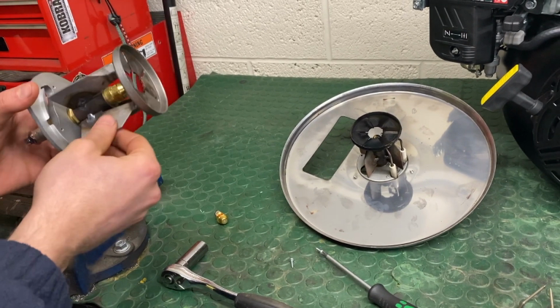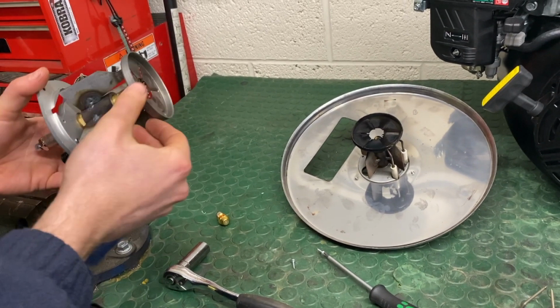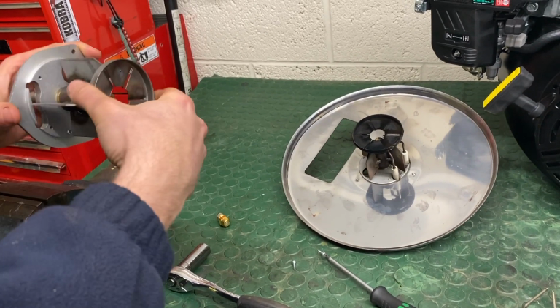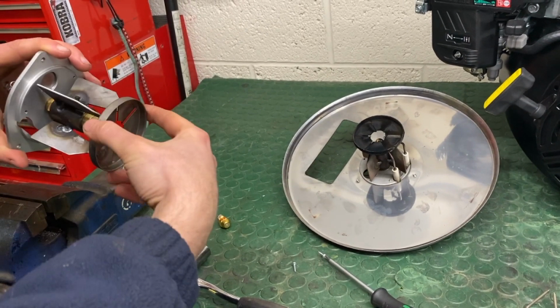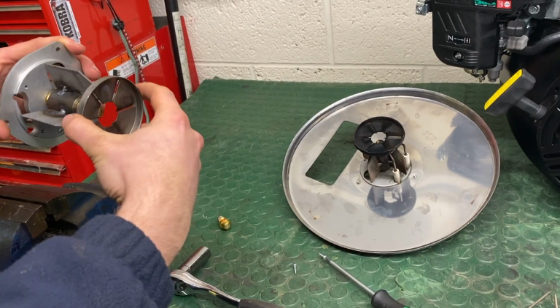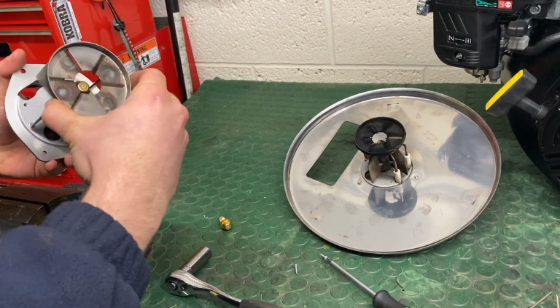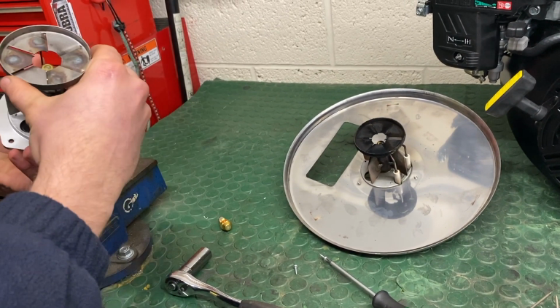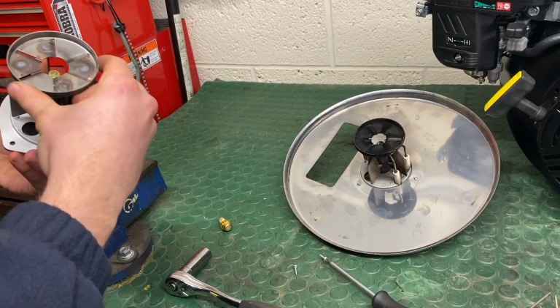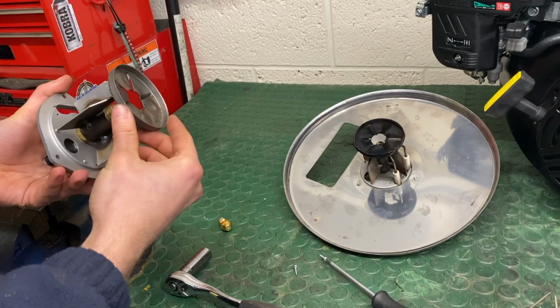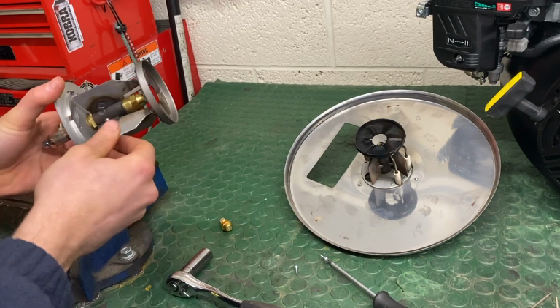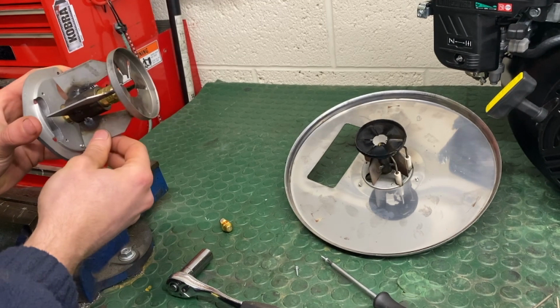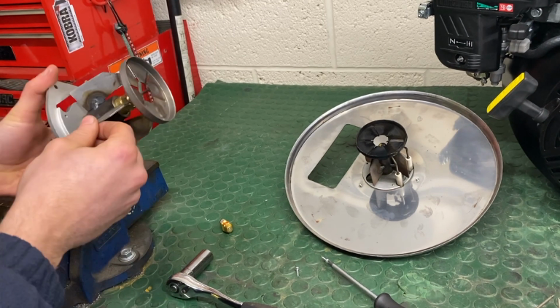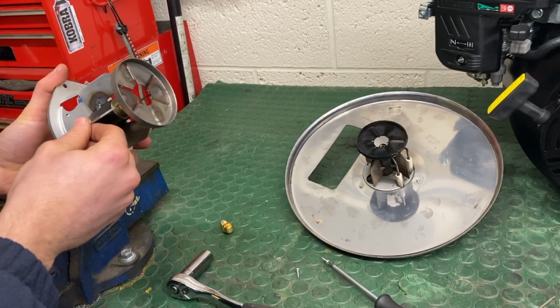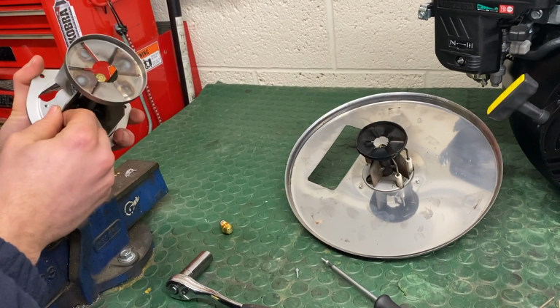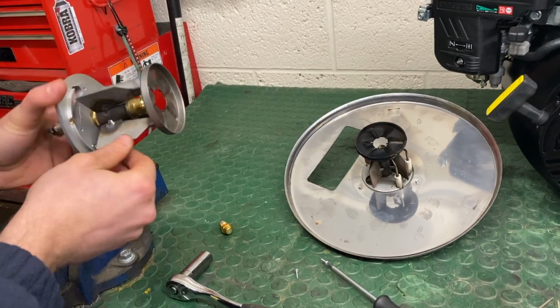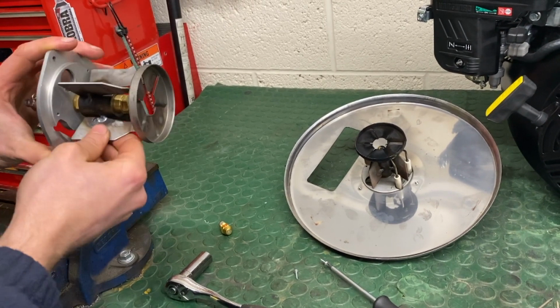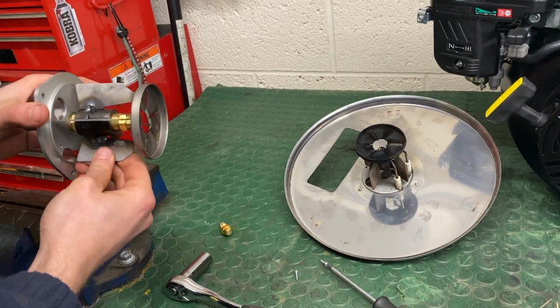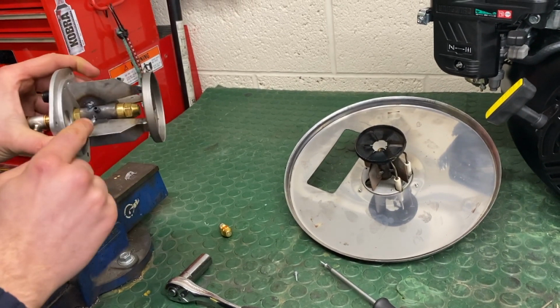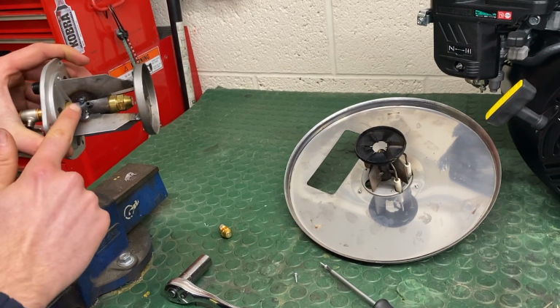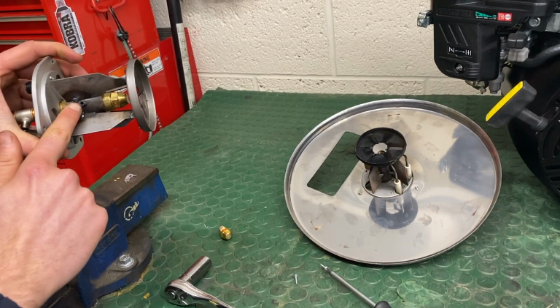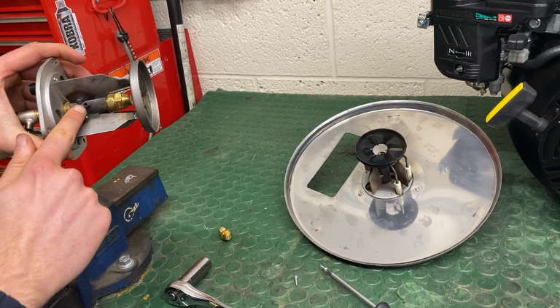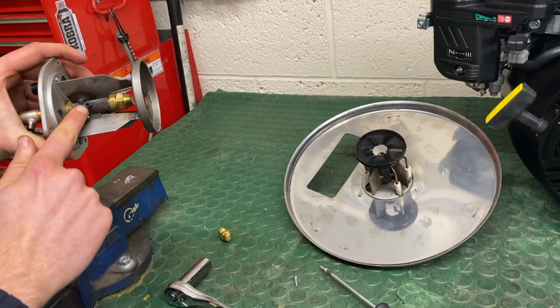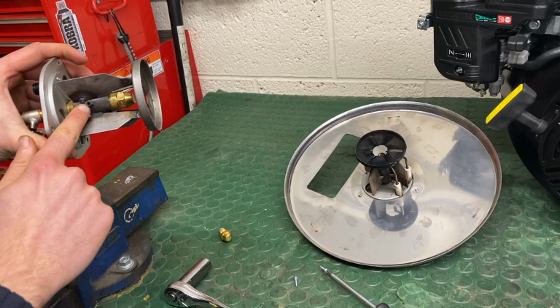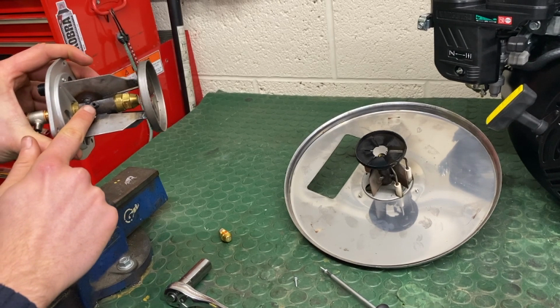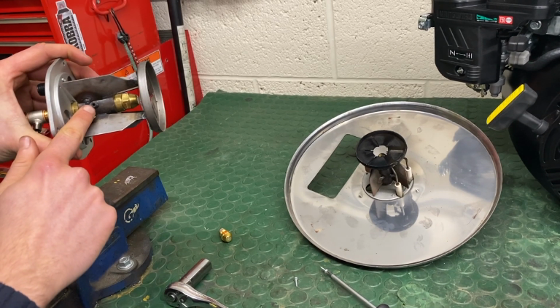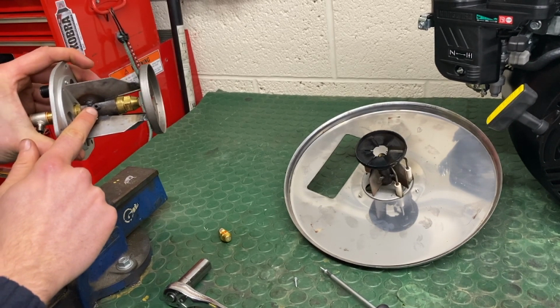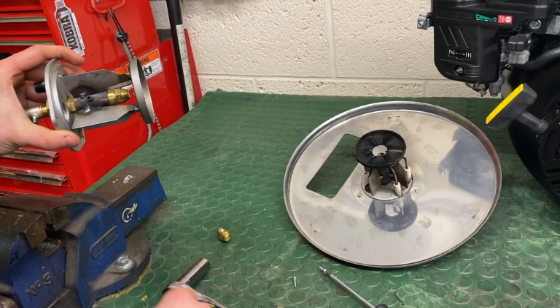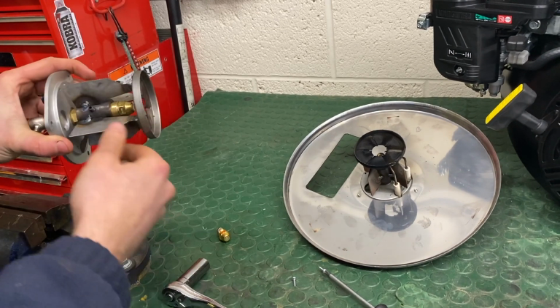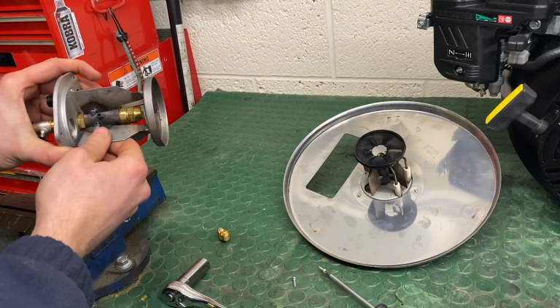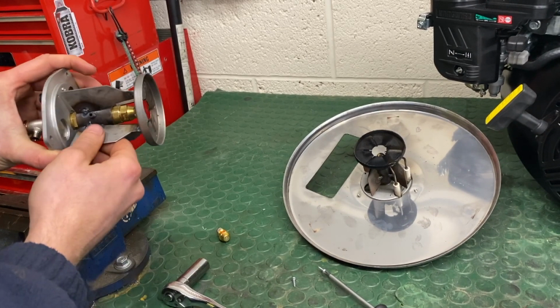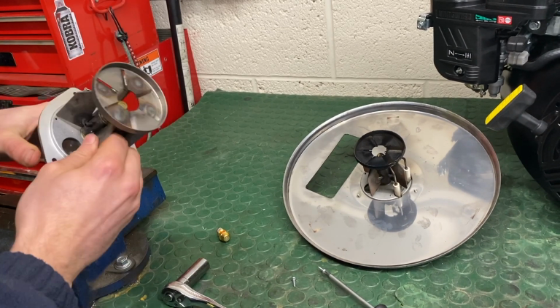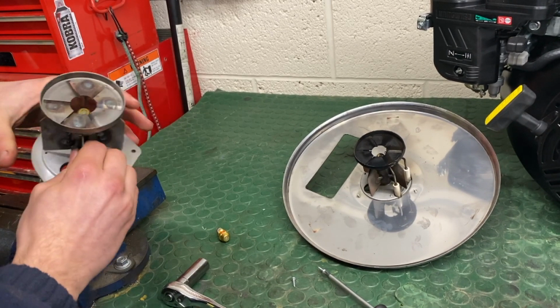This is the fuel diffuser. There's no reason ever to adjust that. It's set and Loctited with an Allen screw from the factory. You should never need to touch that.